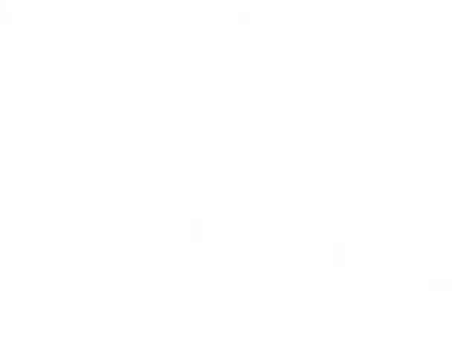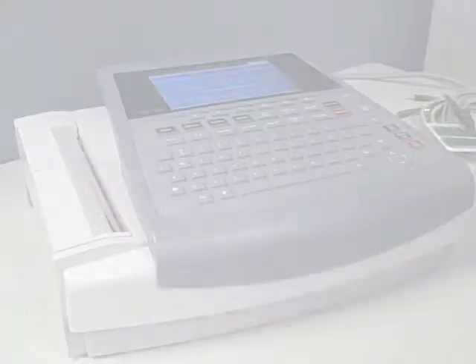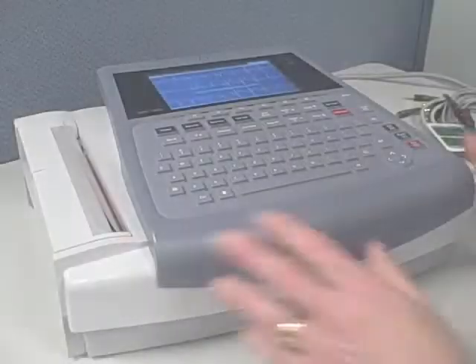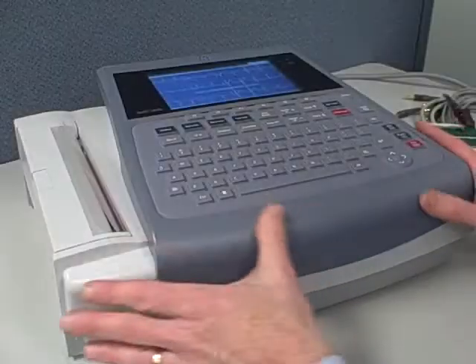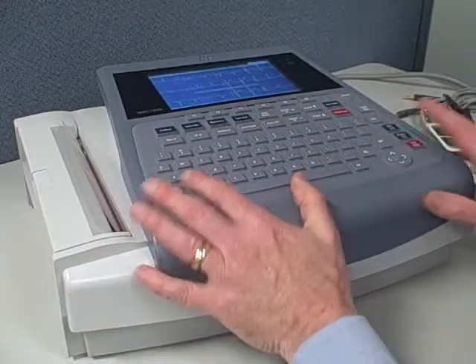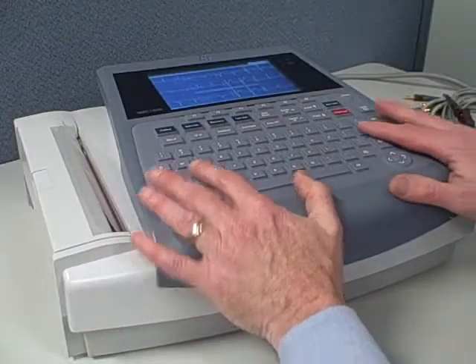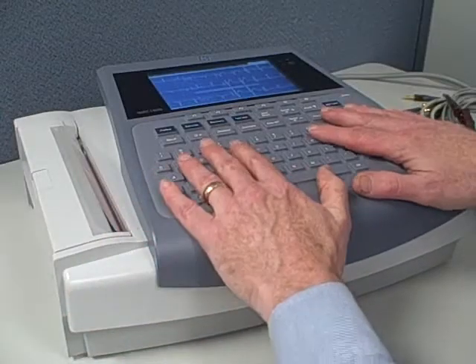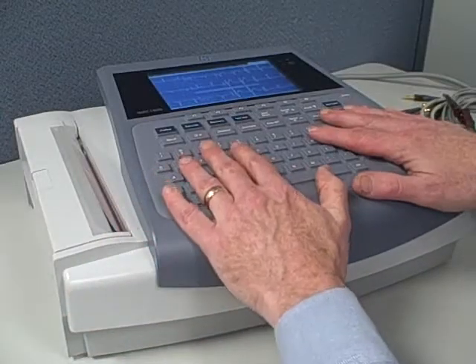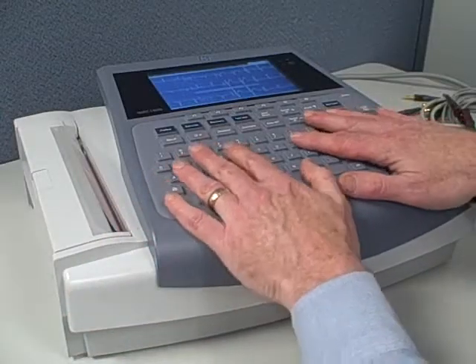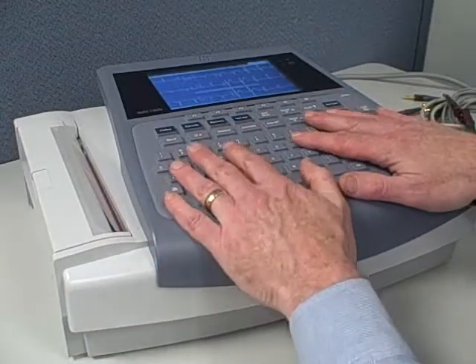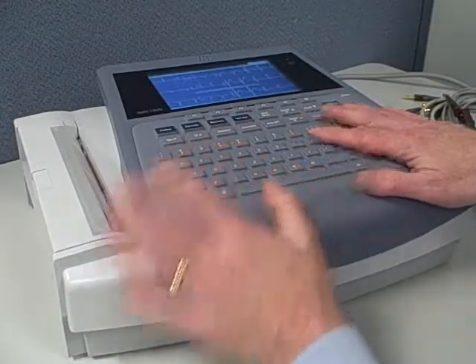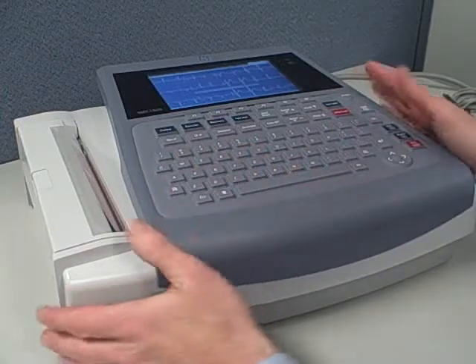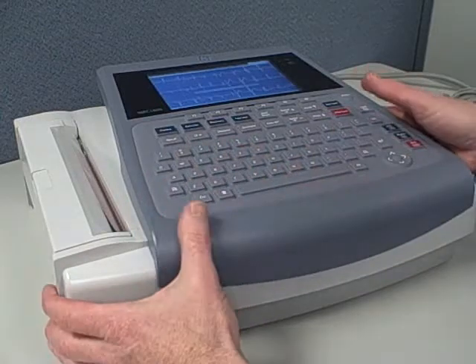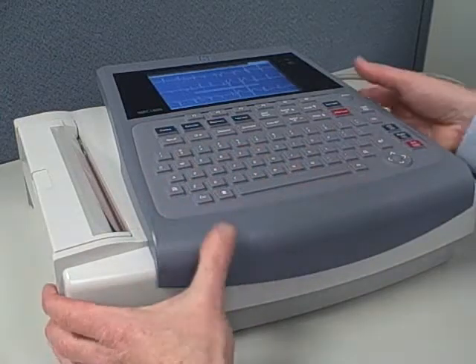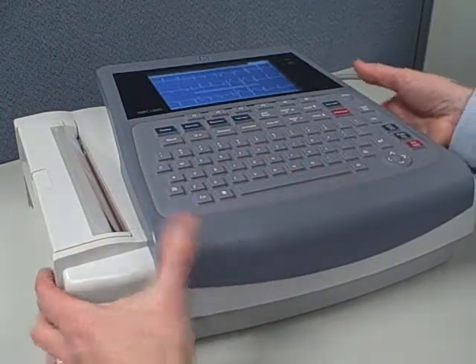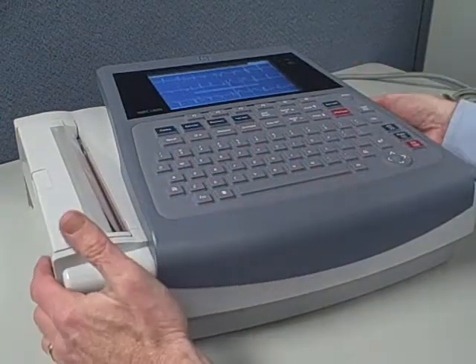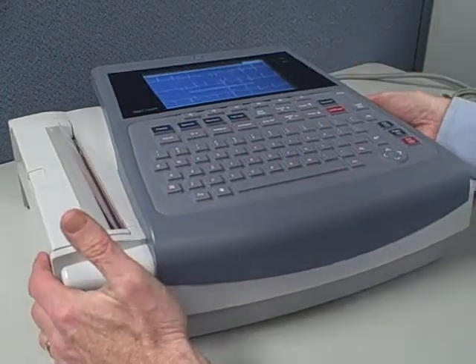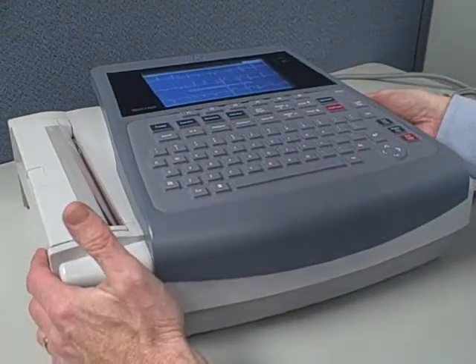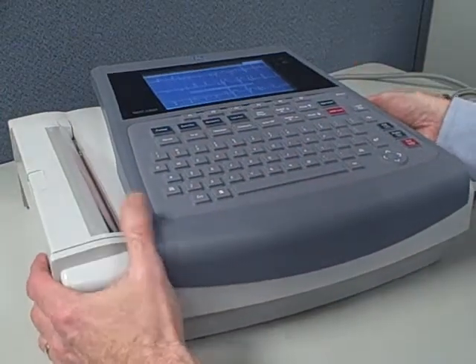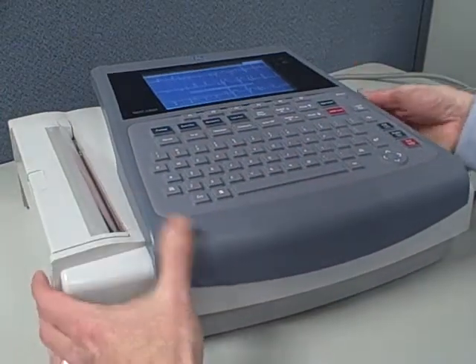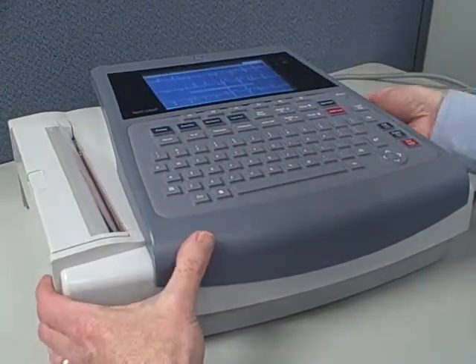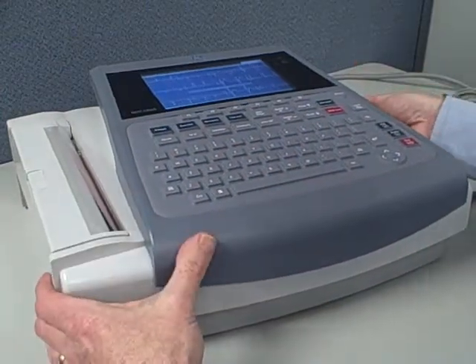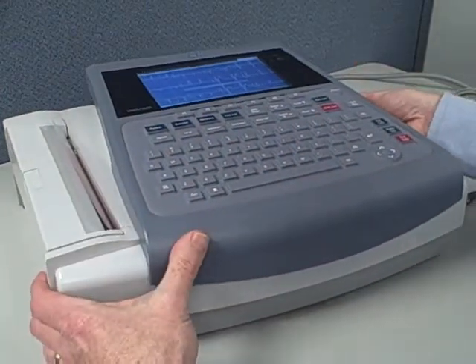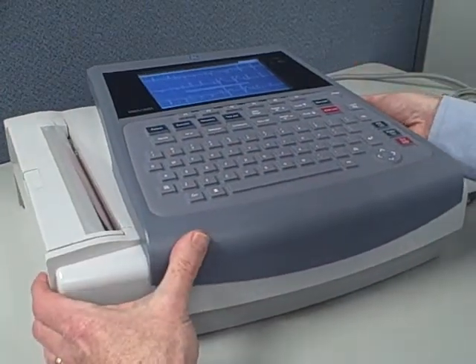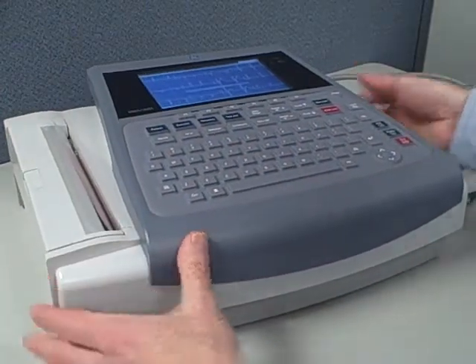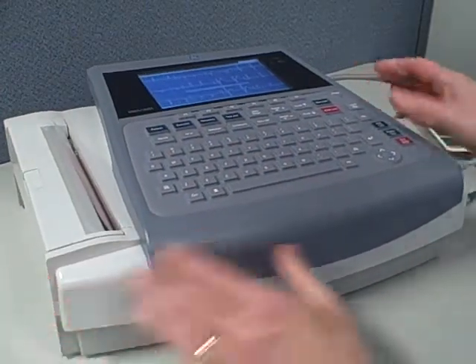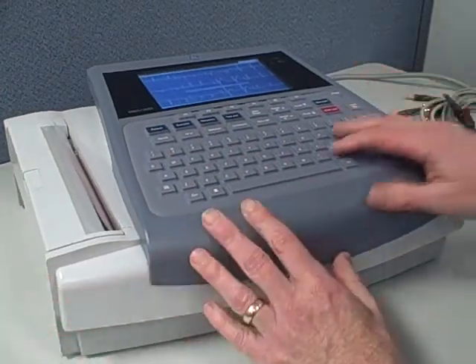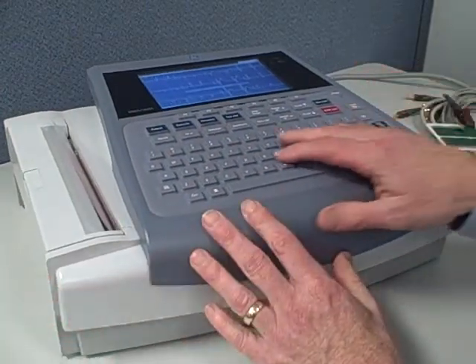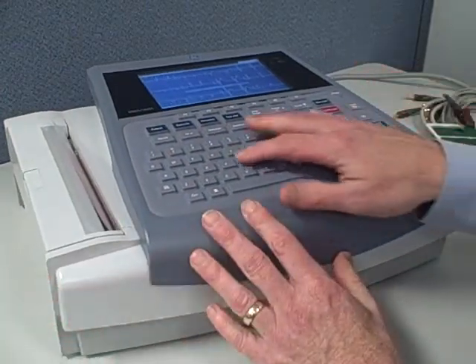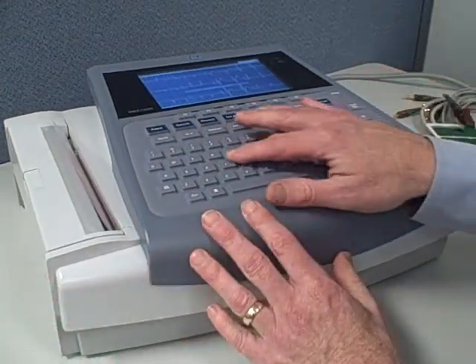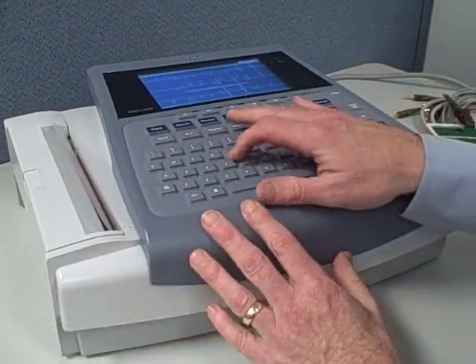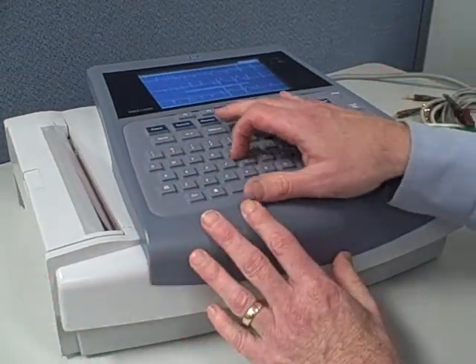Hi, this is Walt and today we're looking at the GE MAC 1600 EKG machine, a new offering in the mid-range of the GE line.